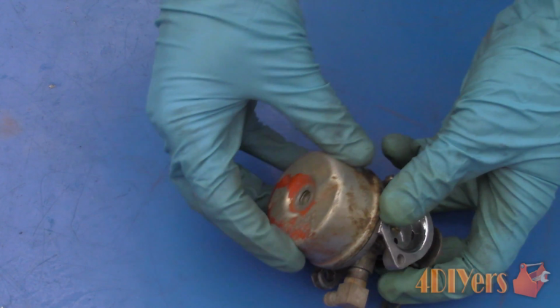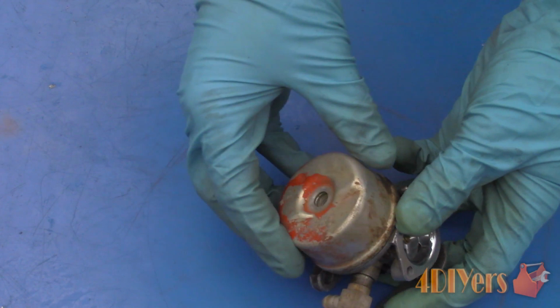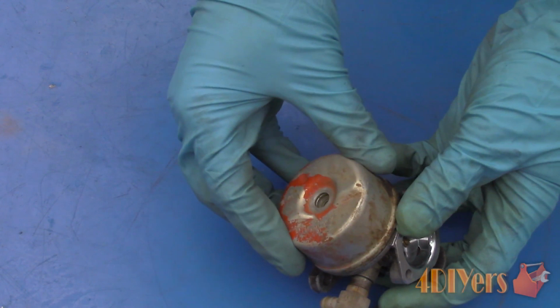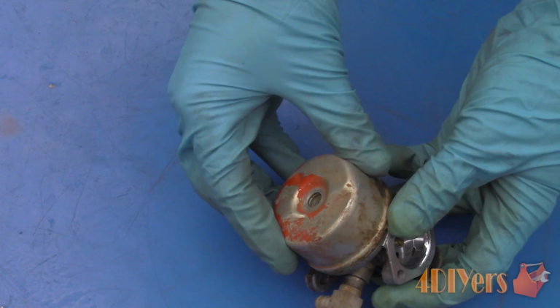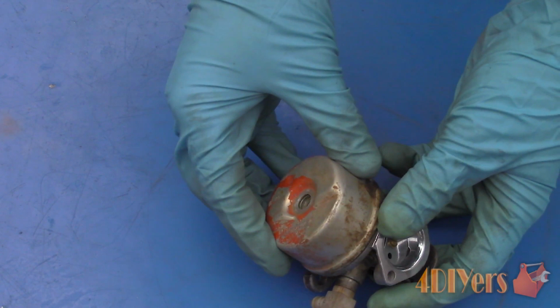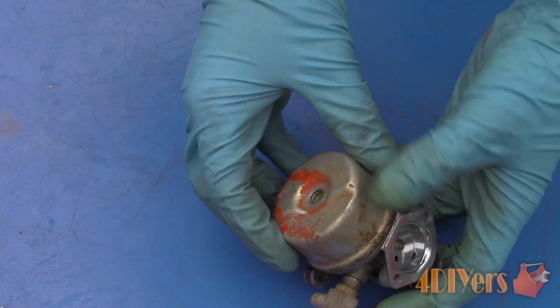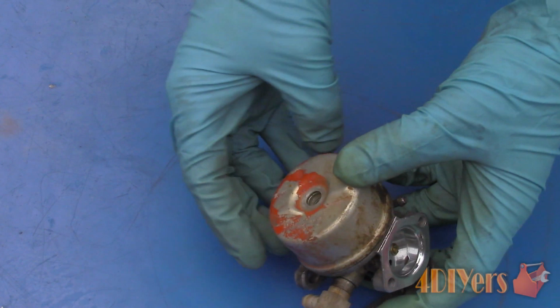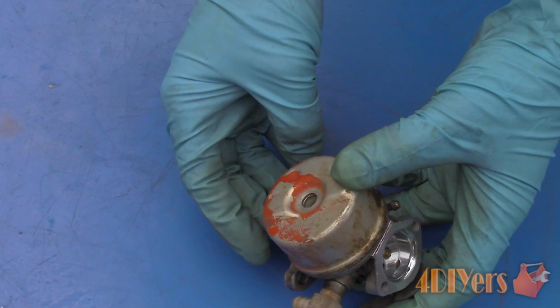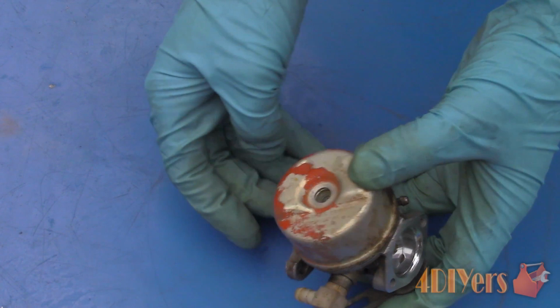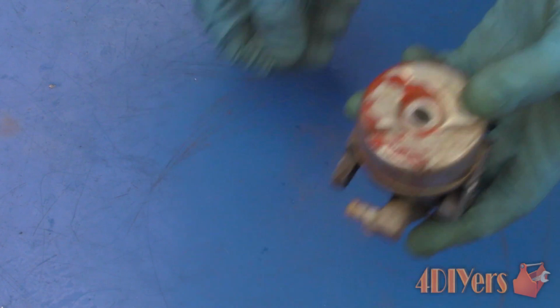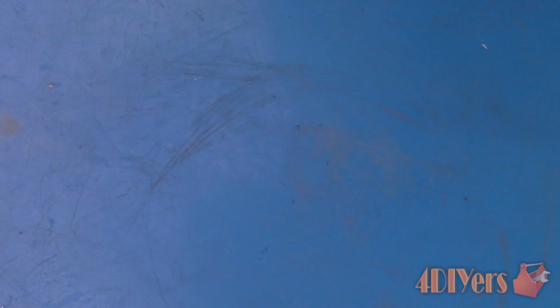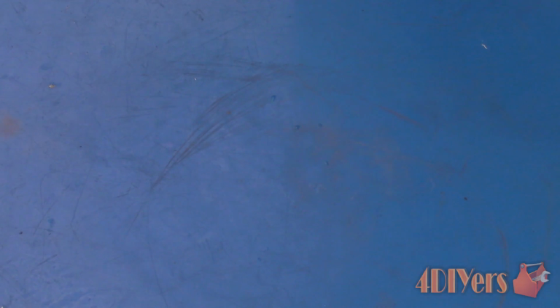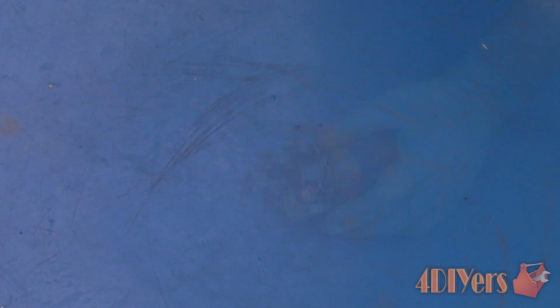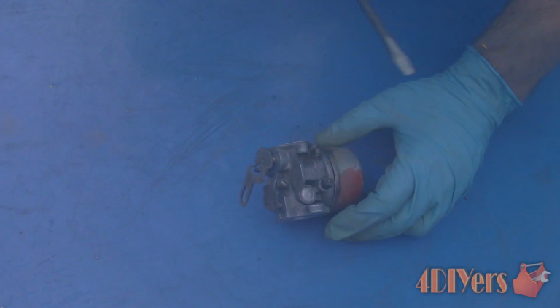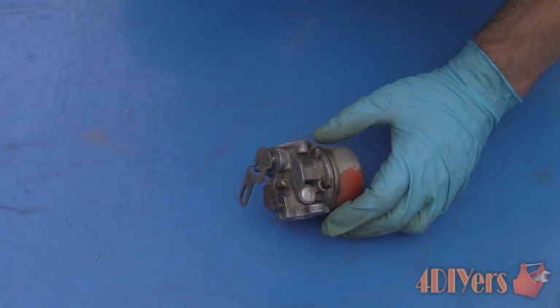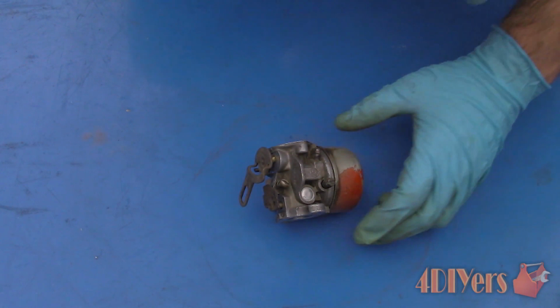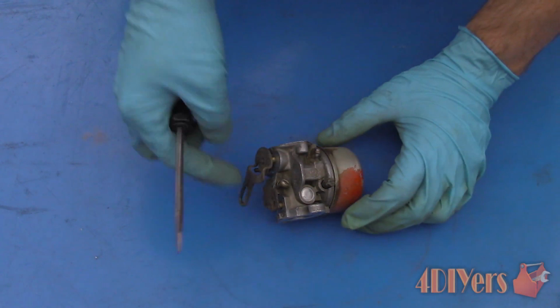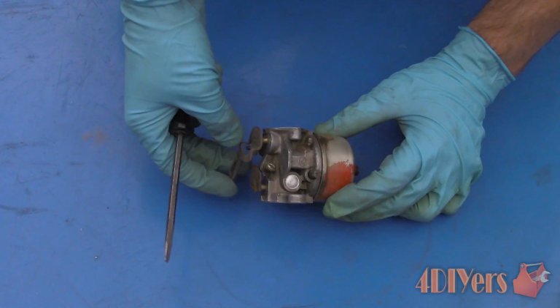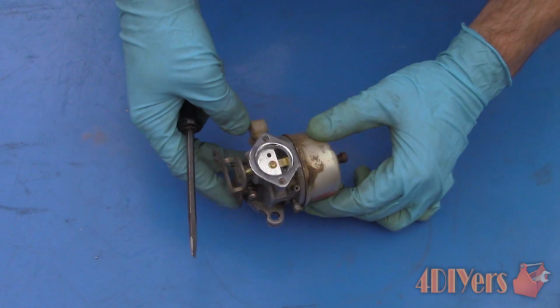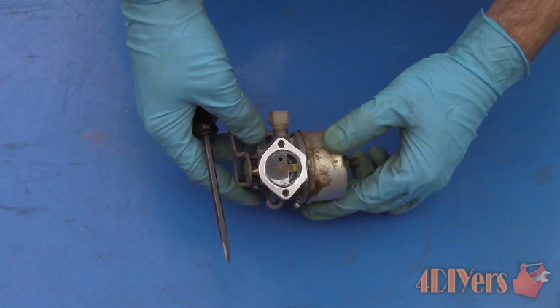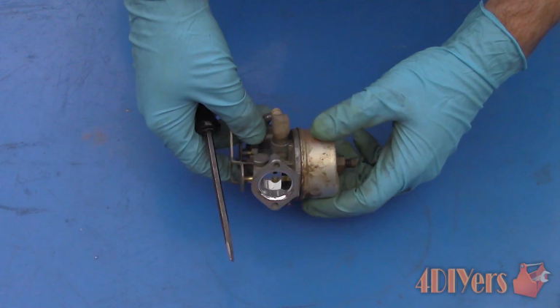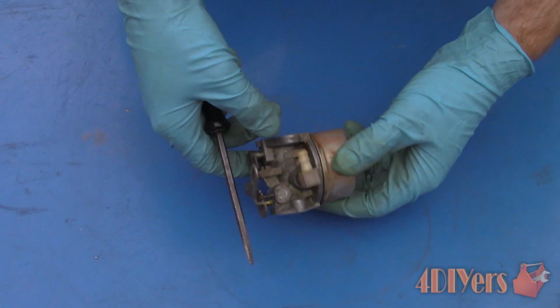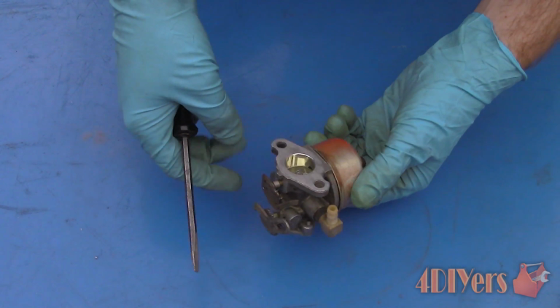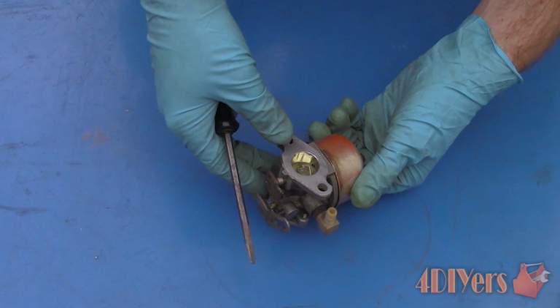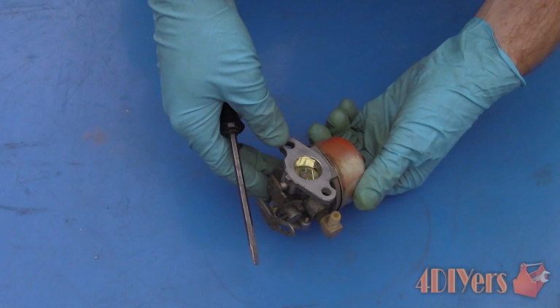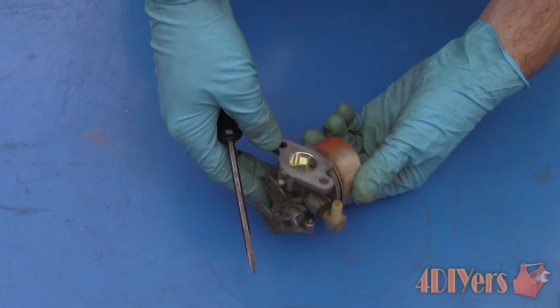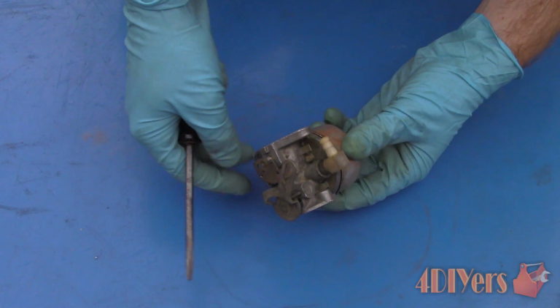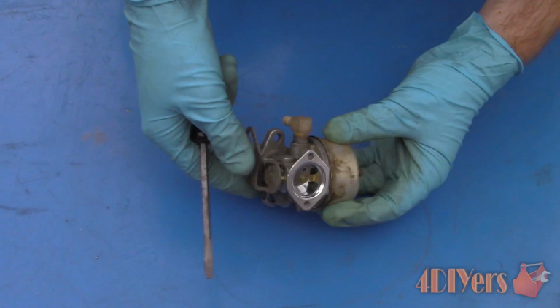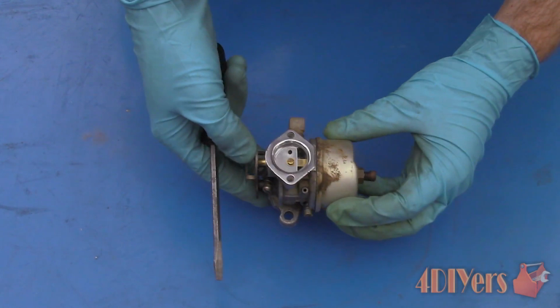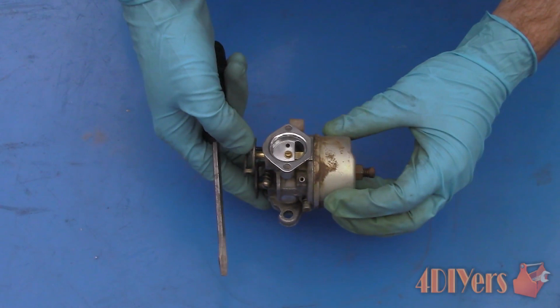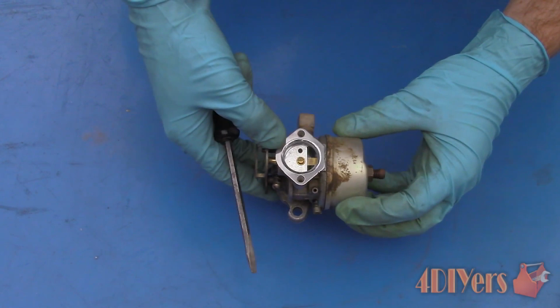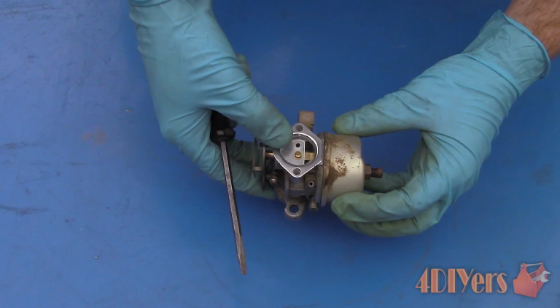As an added note, some carburetors are equipped with a brass float. These can crack and leak over time, which will cause engine running issues — but they can be fixed. I will have a tutorial video to determine if it's causing an issue and how to repair it, linked in the description below.